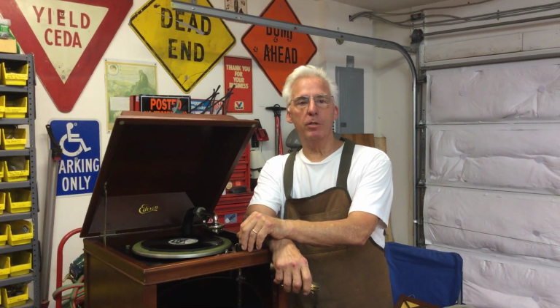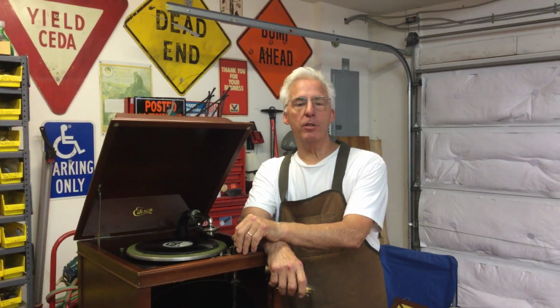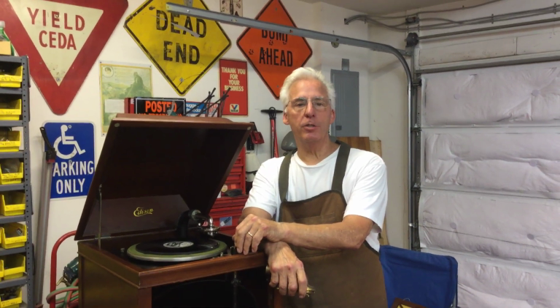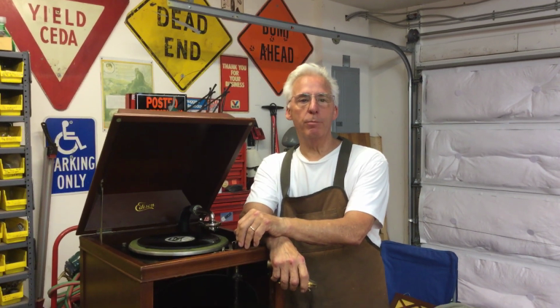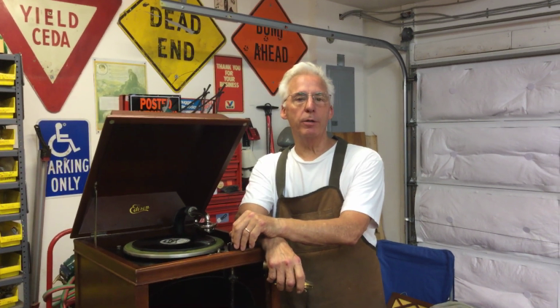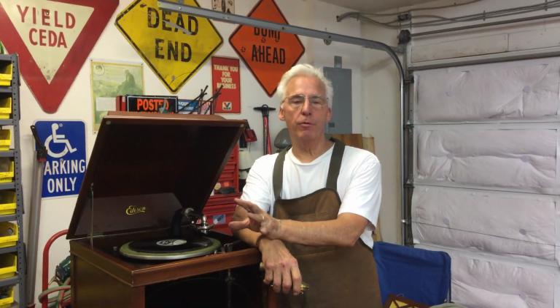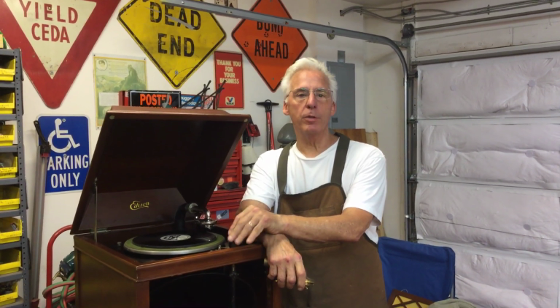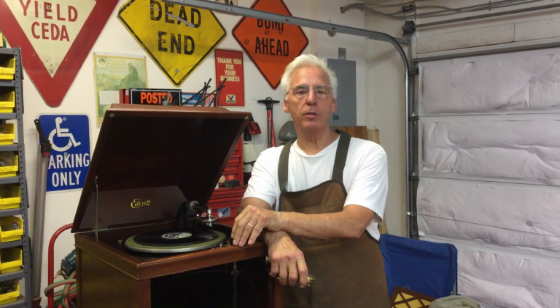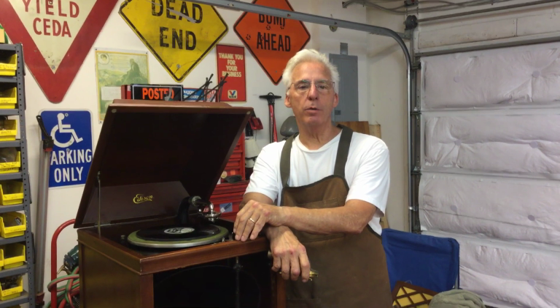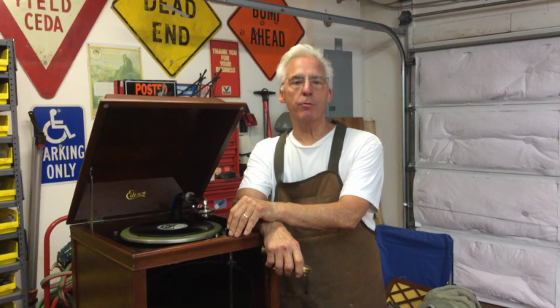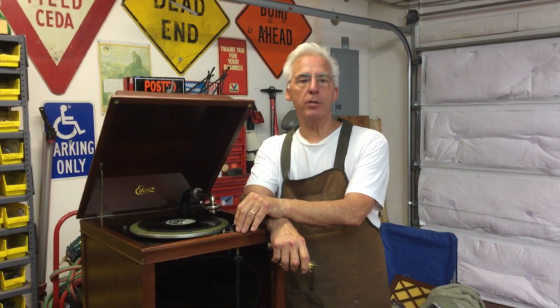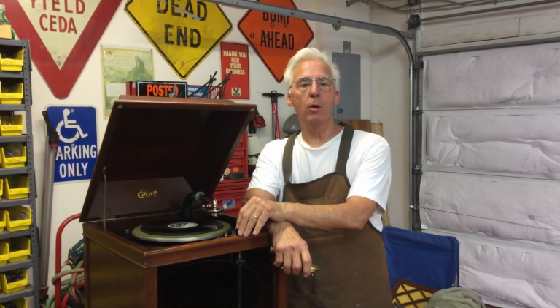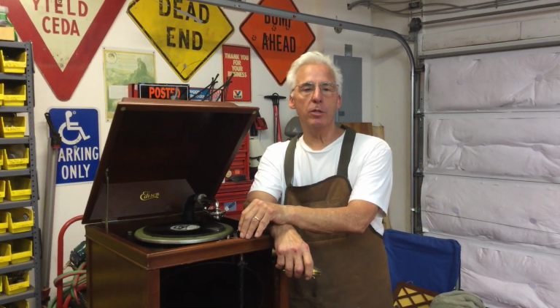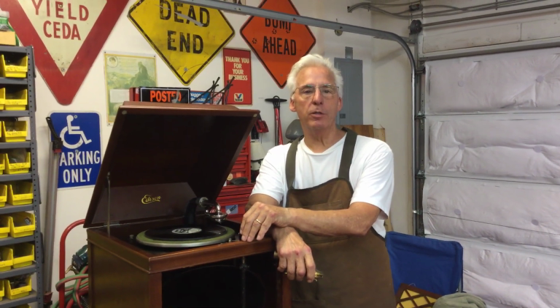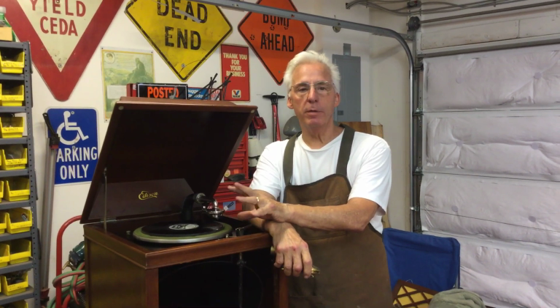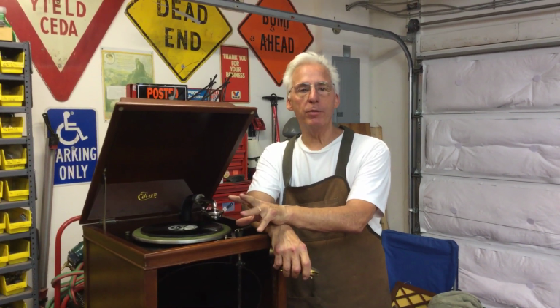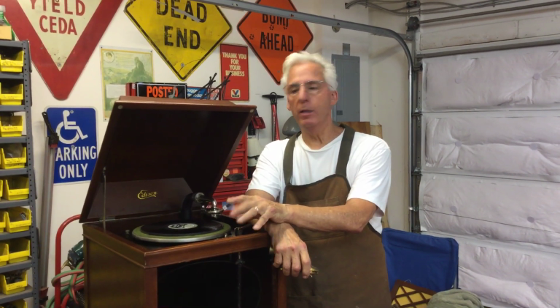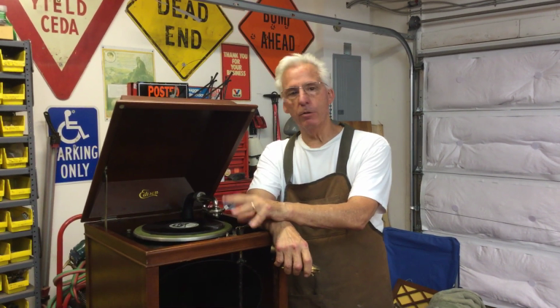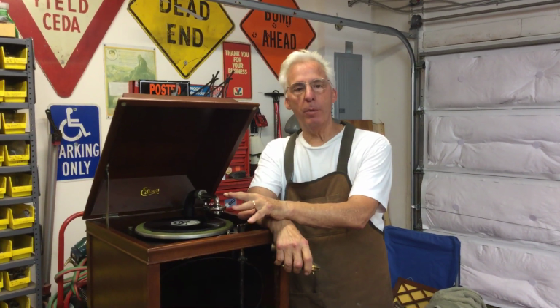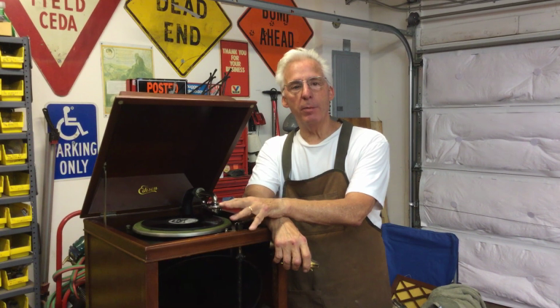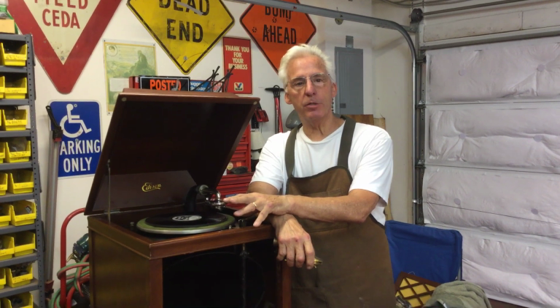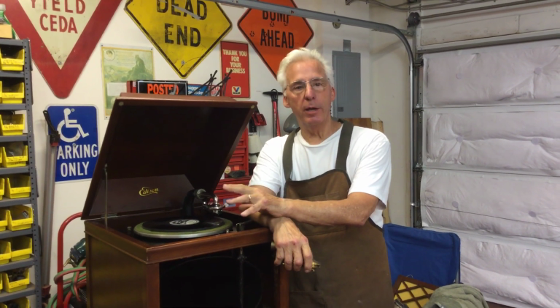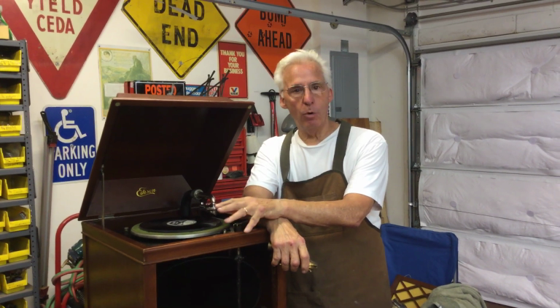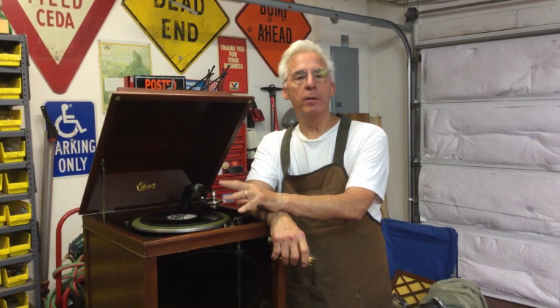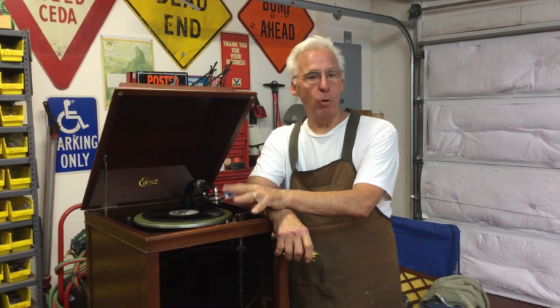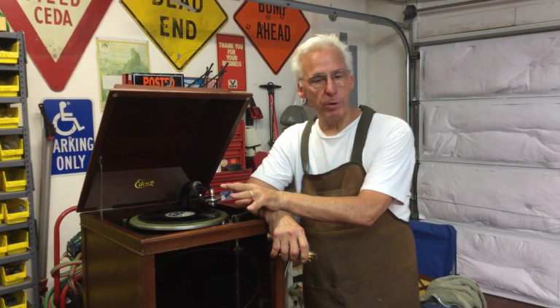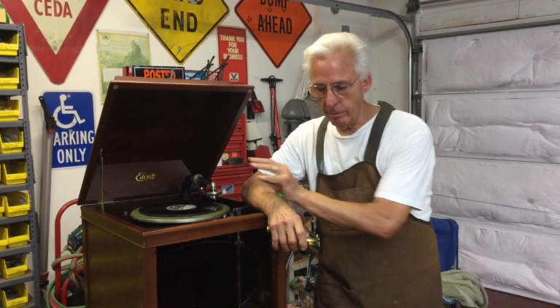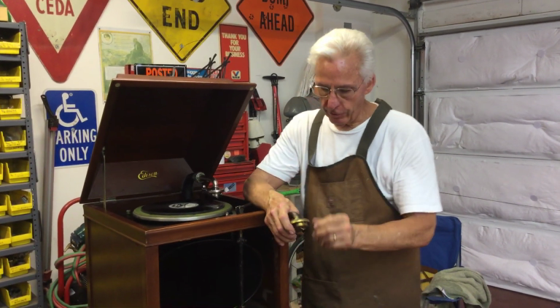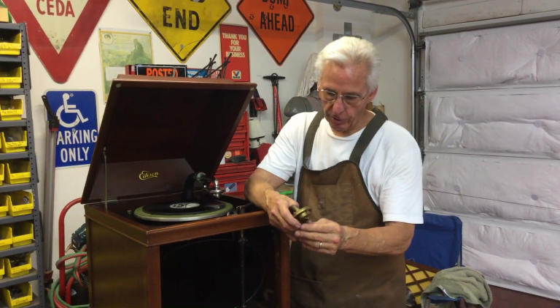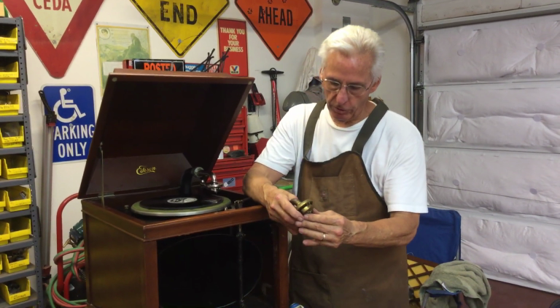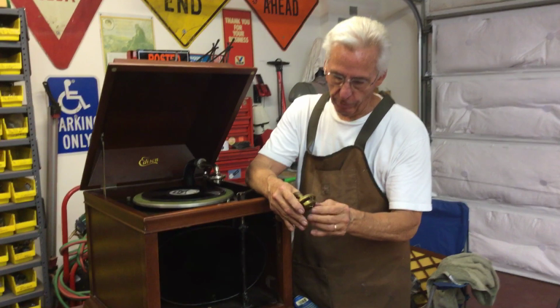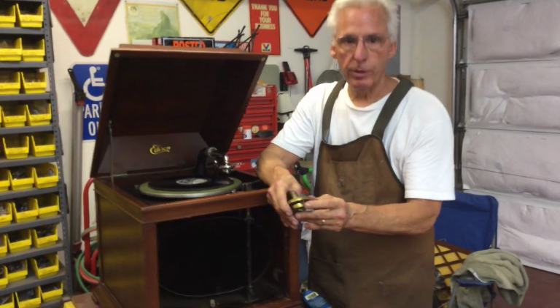Hi, Dyslexic Genius here, Brad Hurt. My phone number is 864-236-1680. Now that we've done the tune-up on the diamond disc and the horn and oiled and greased it, I have to show you something on this old reproducer here.